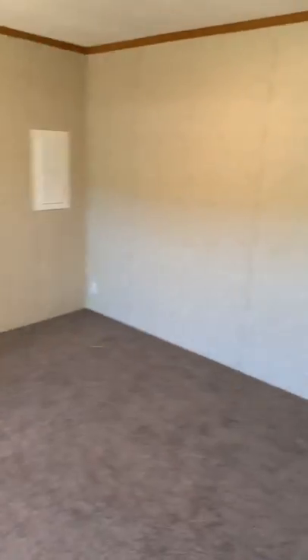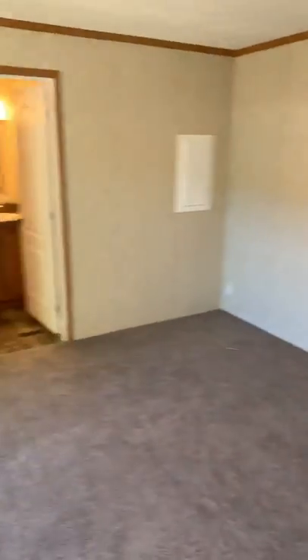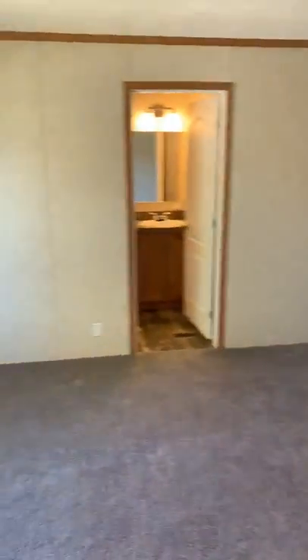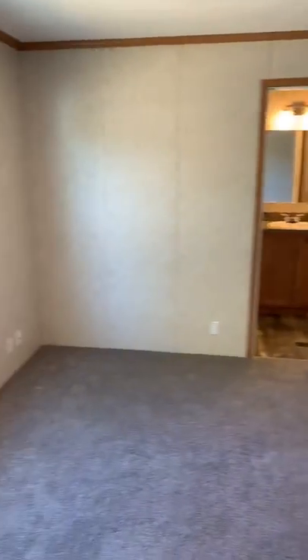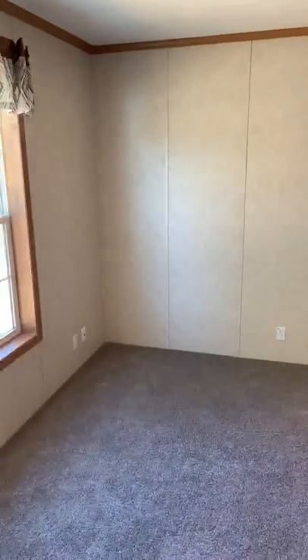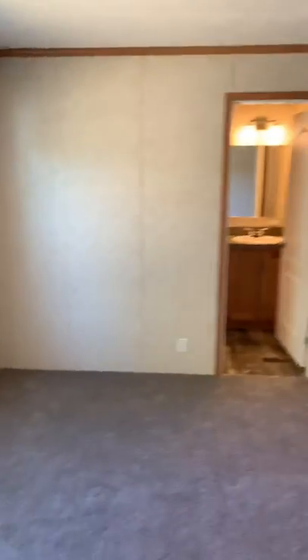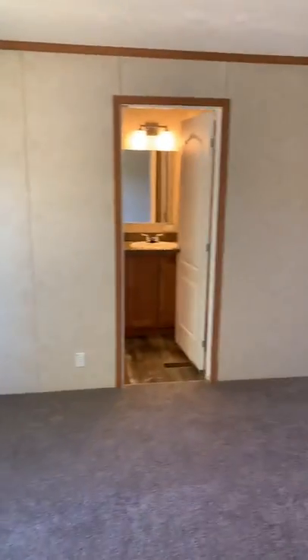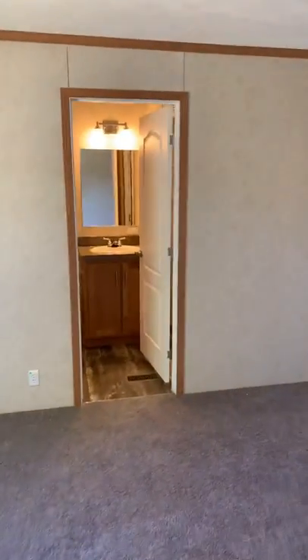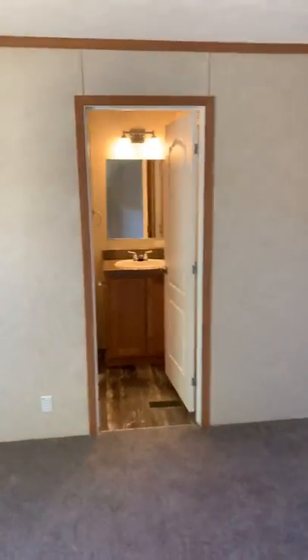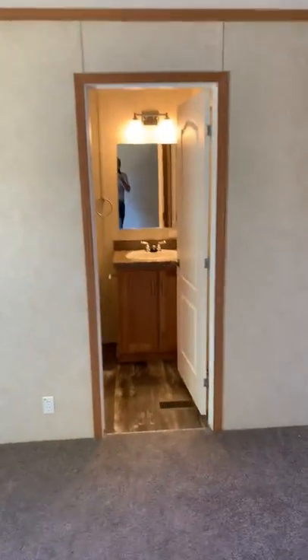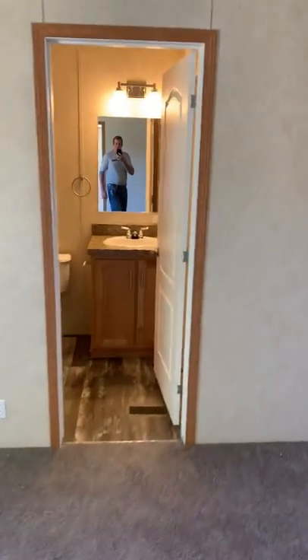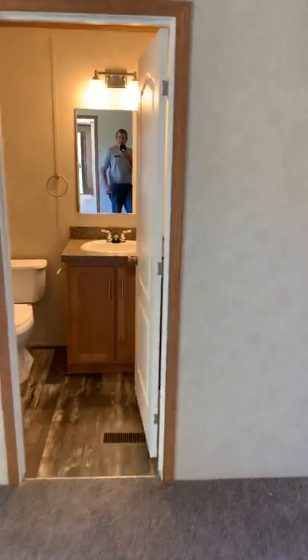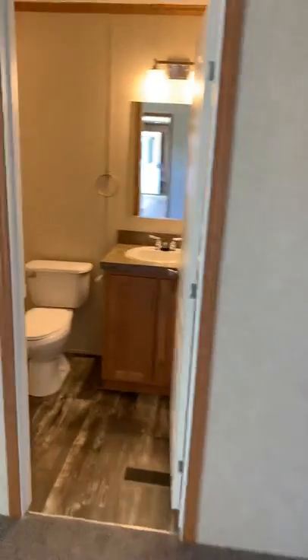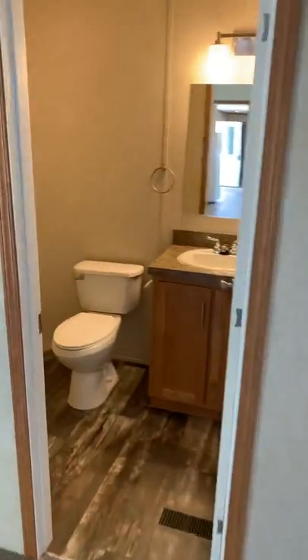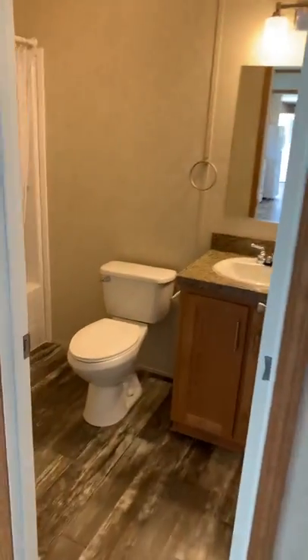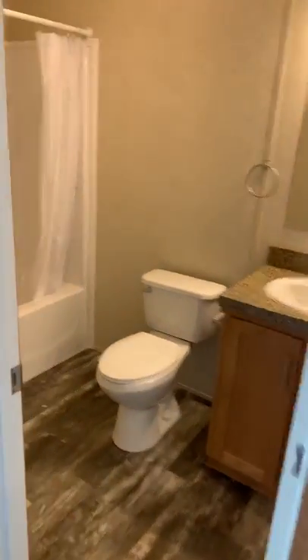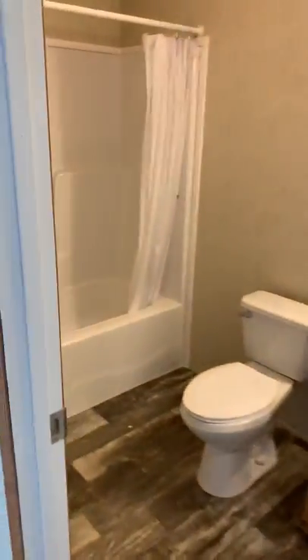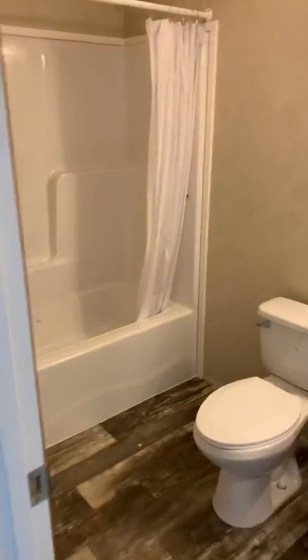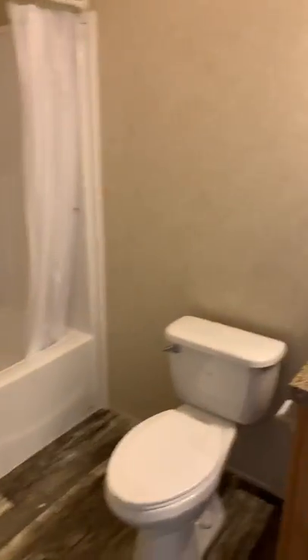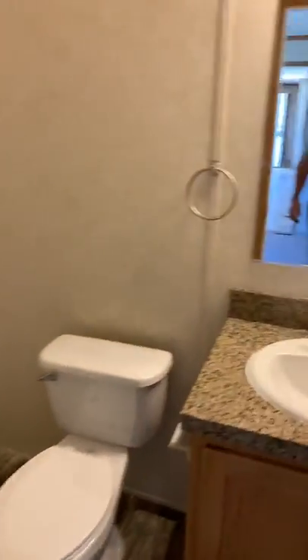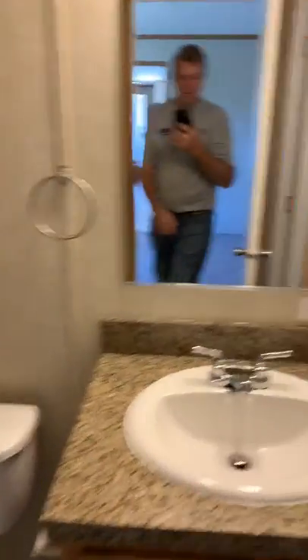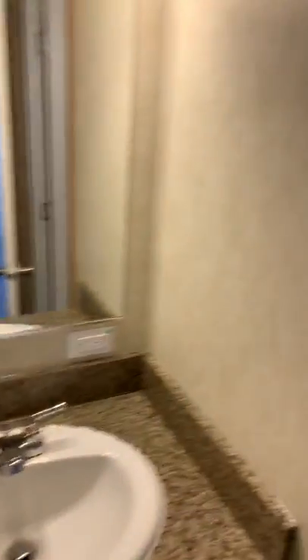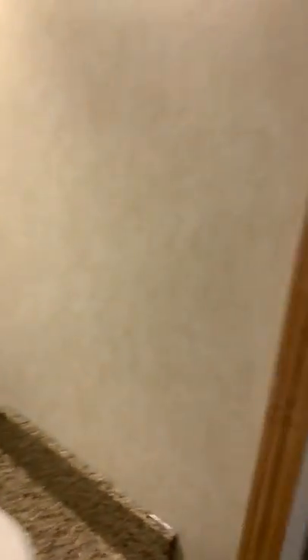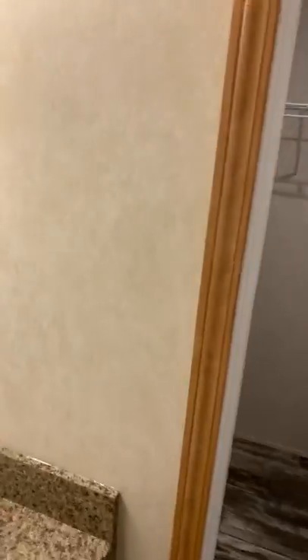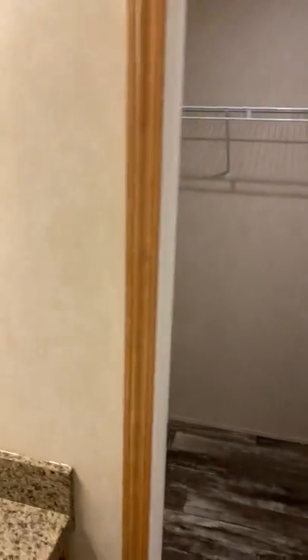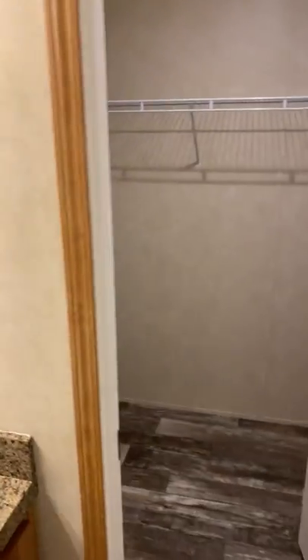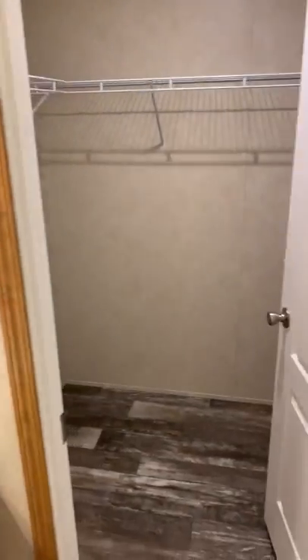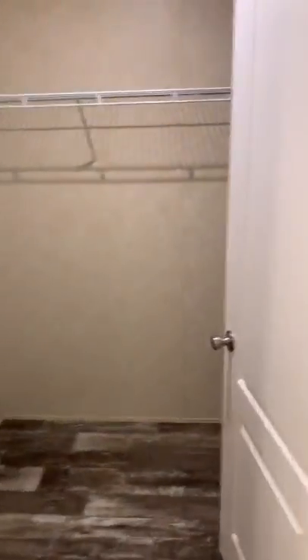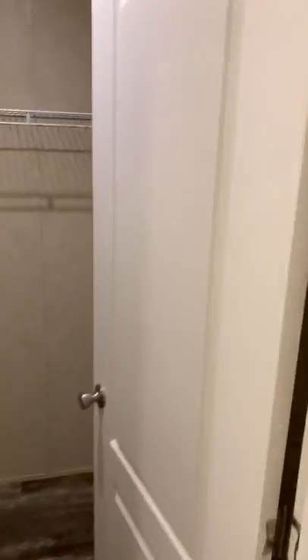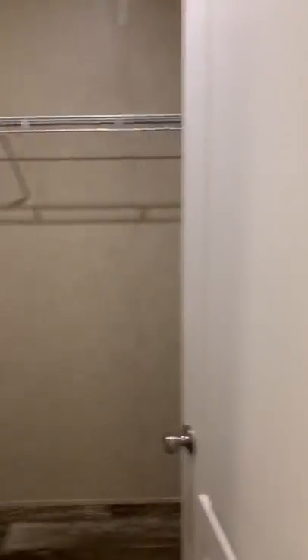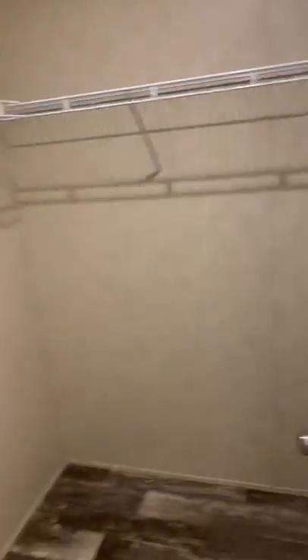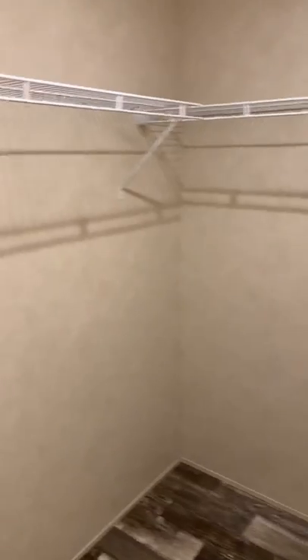This is the master bedroom with its own en suite and walk-in closet.